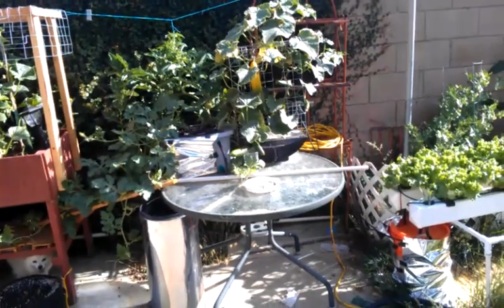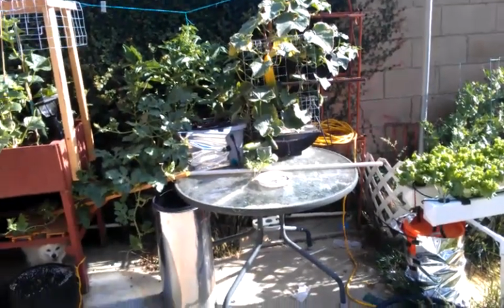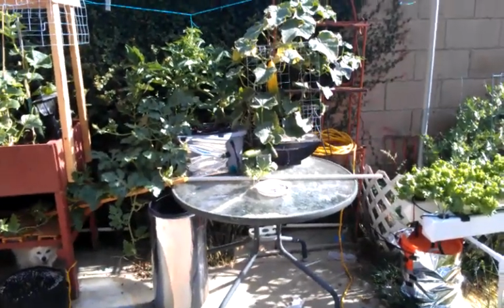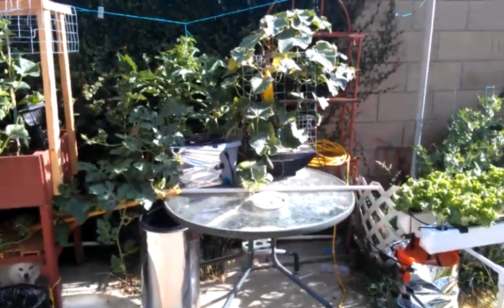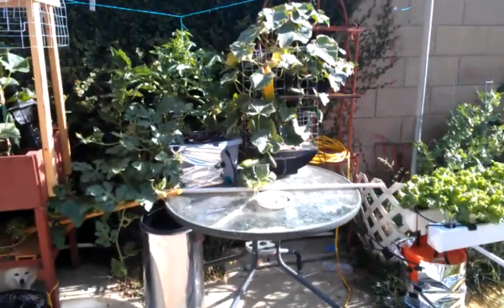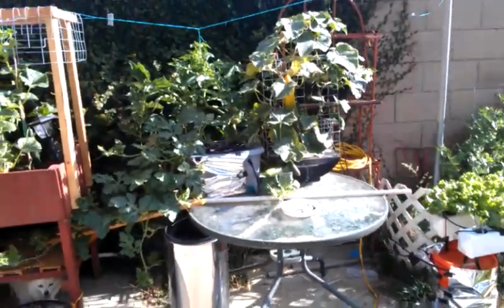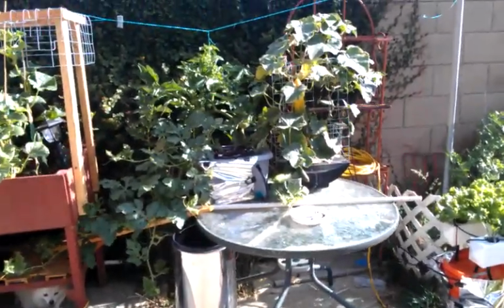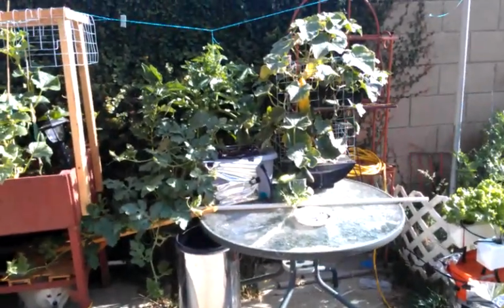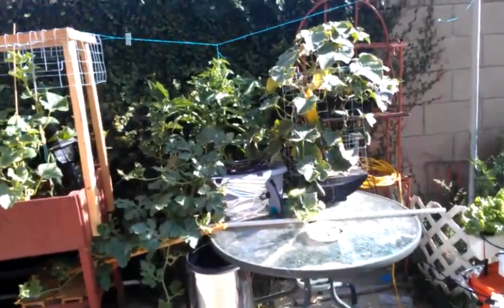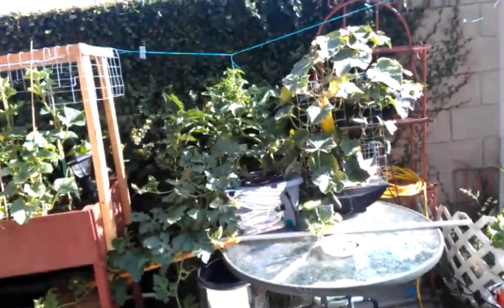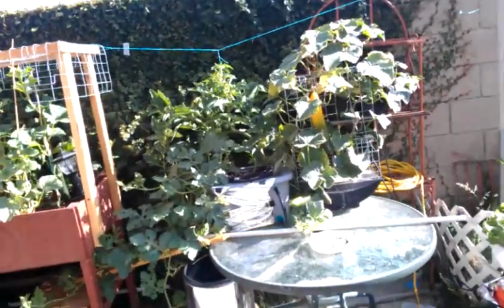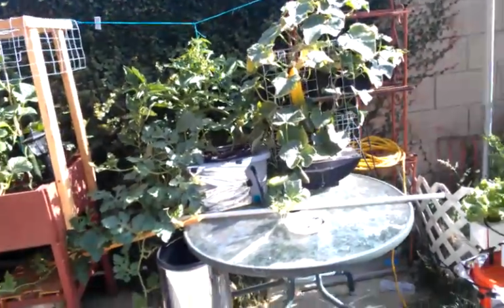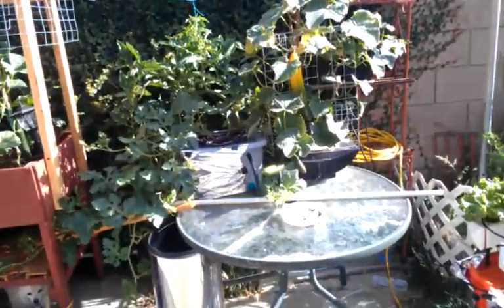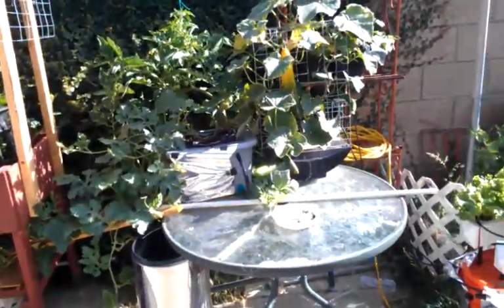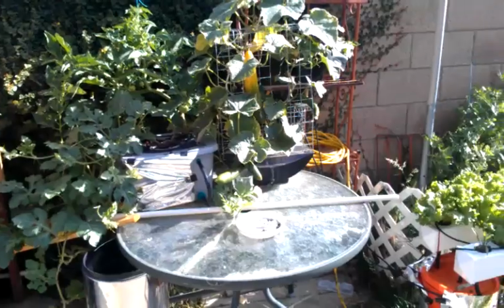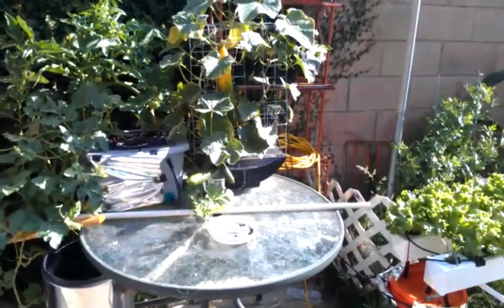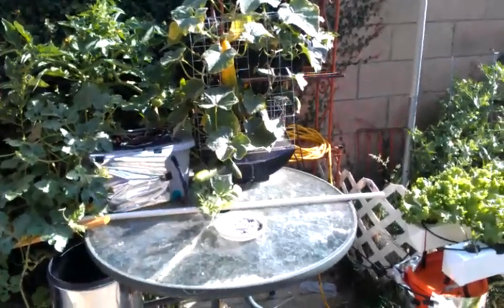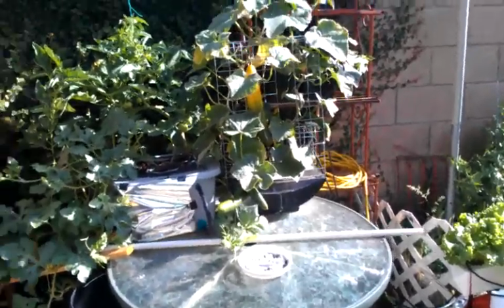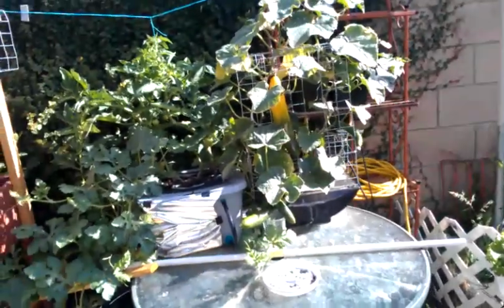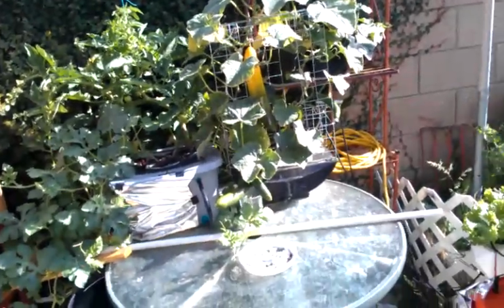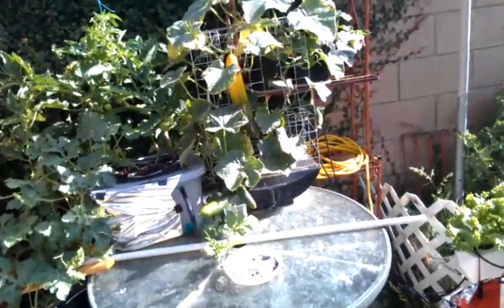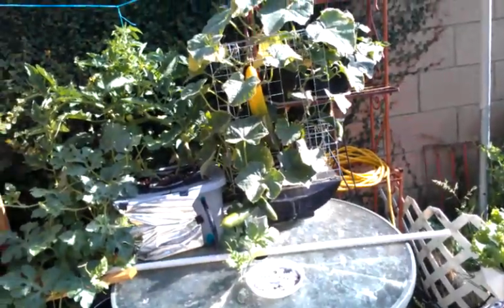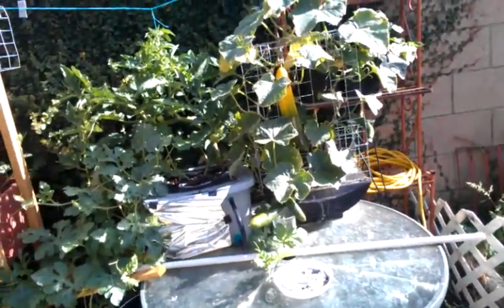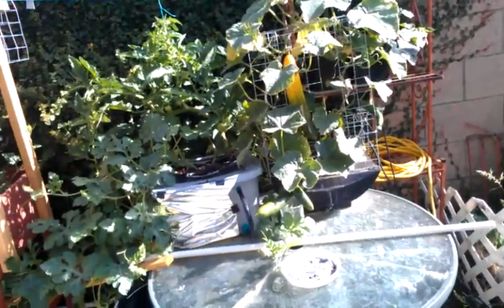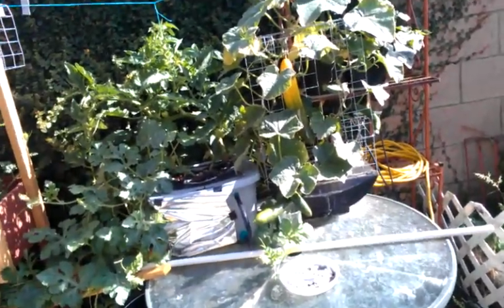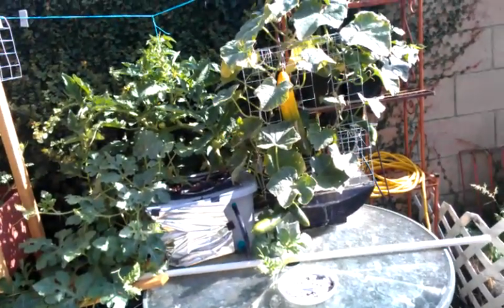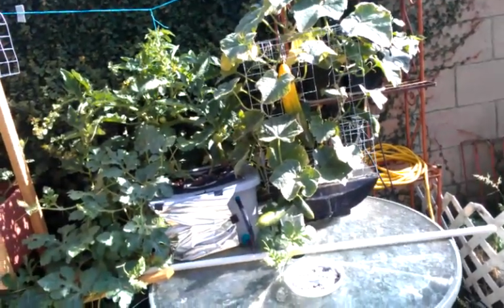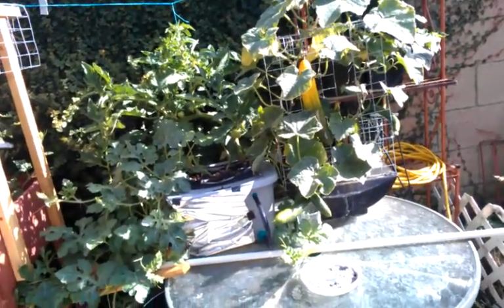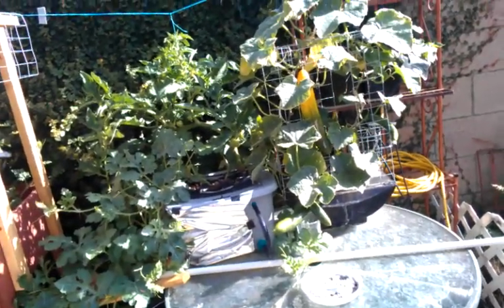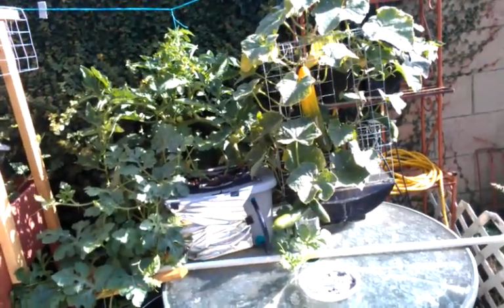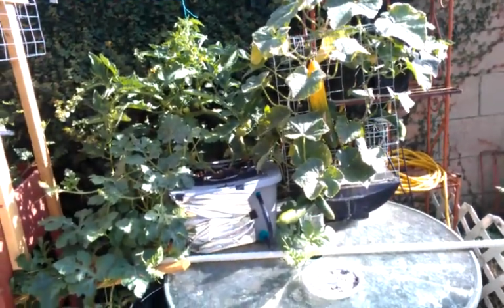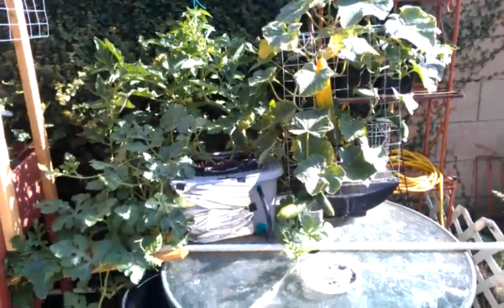Hey, what's up guys? It is May 14, 2013 and I'm going to give you a little tour of my hydroponics and an update to see what's going on.